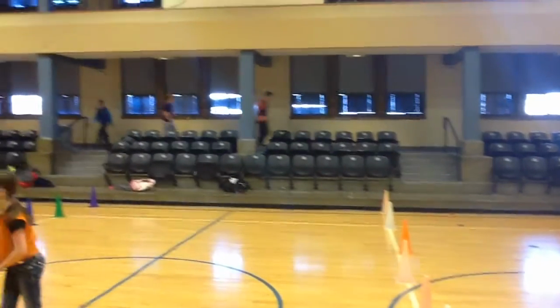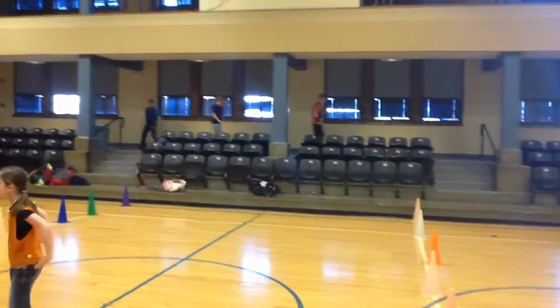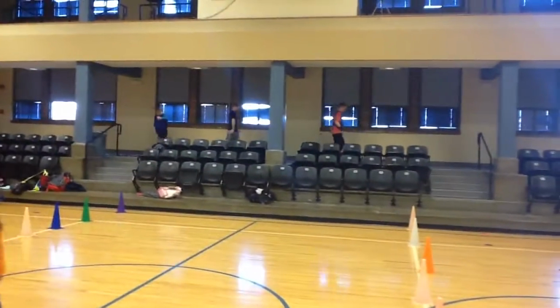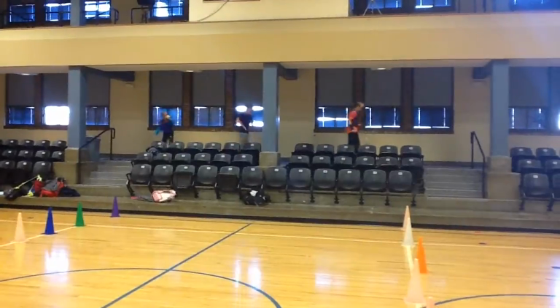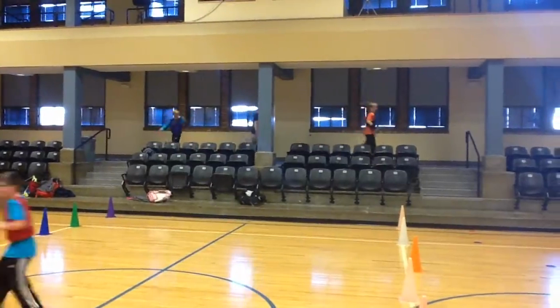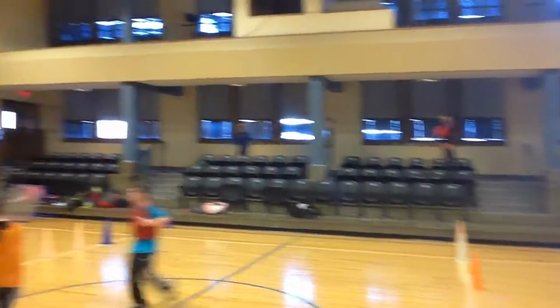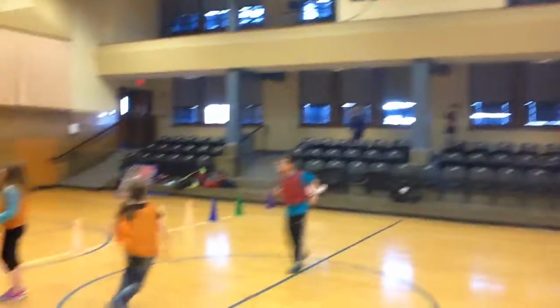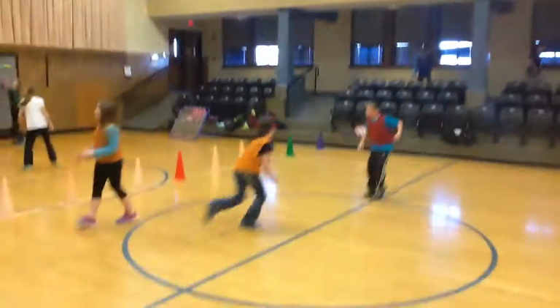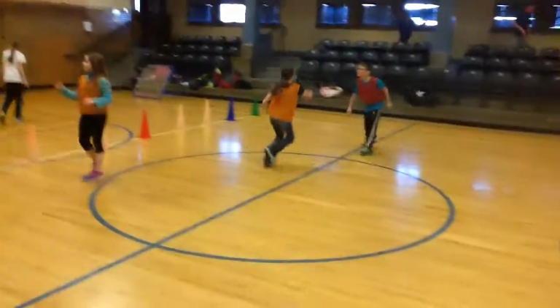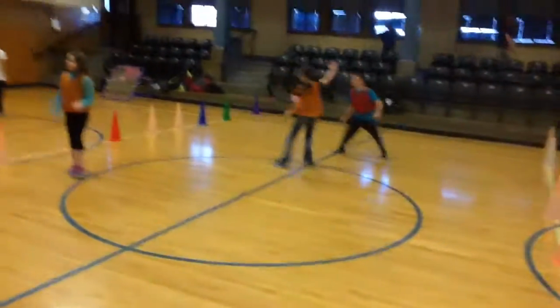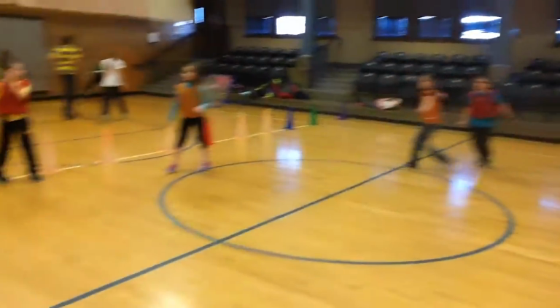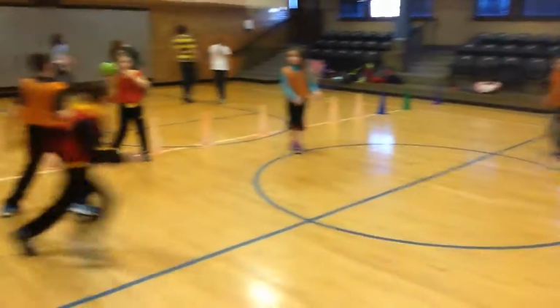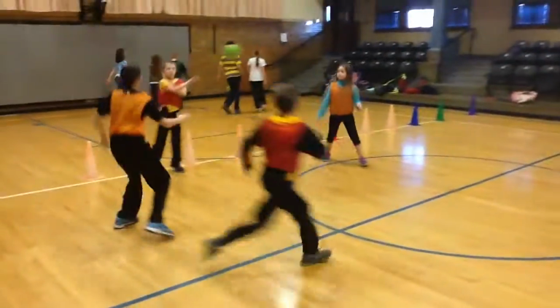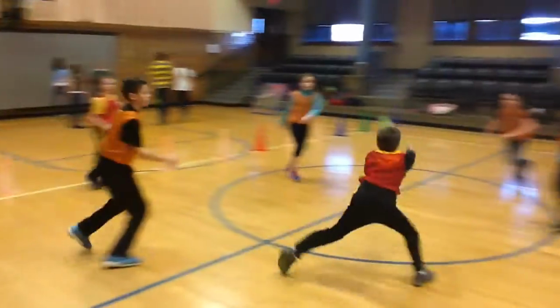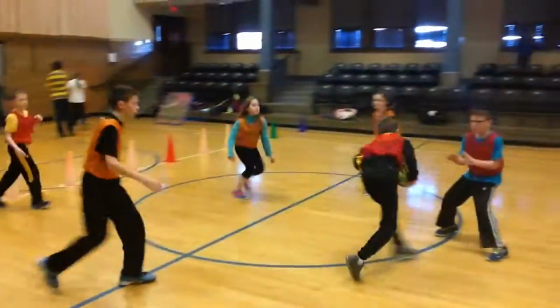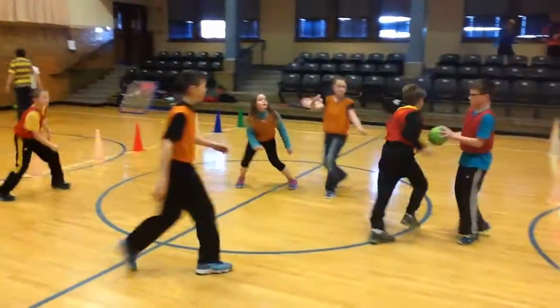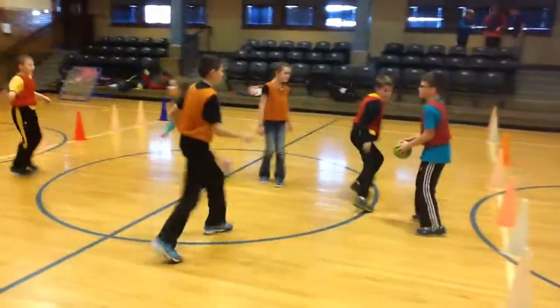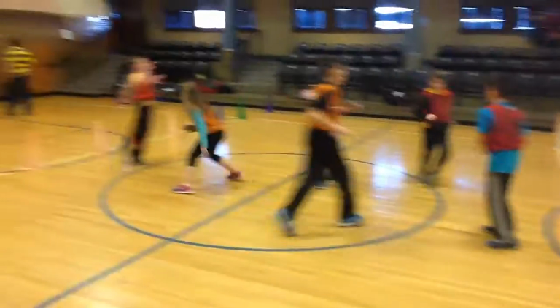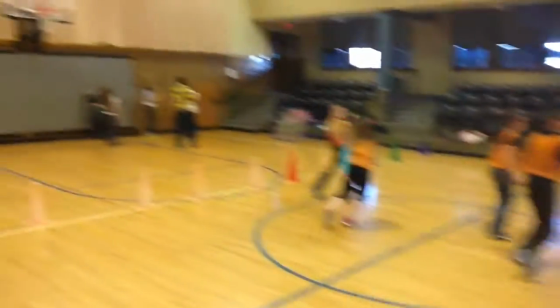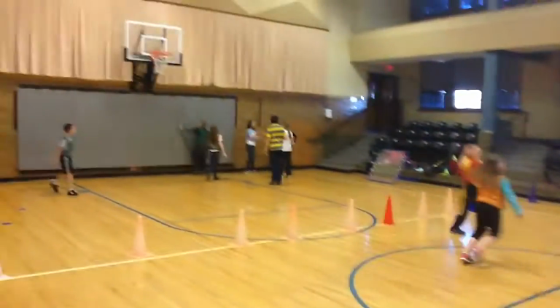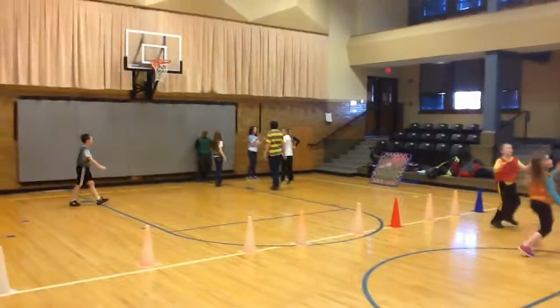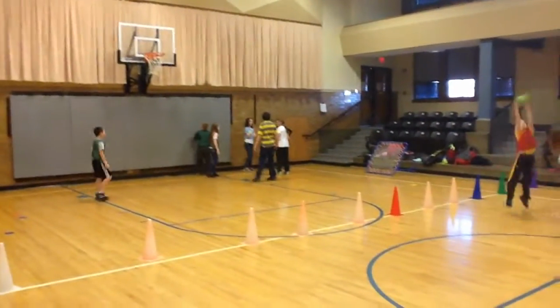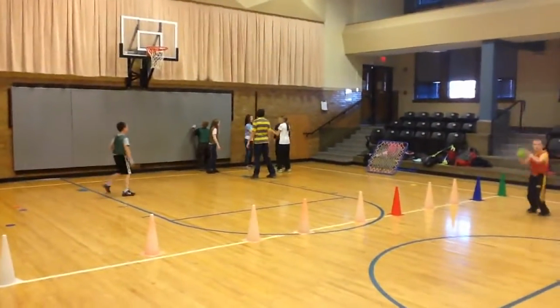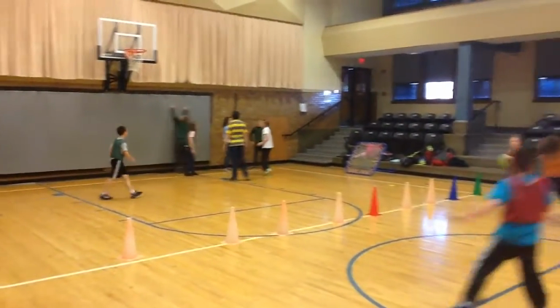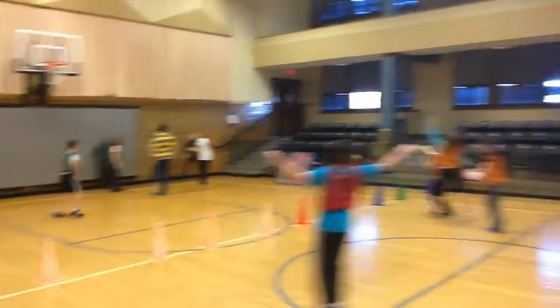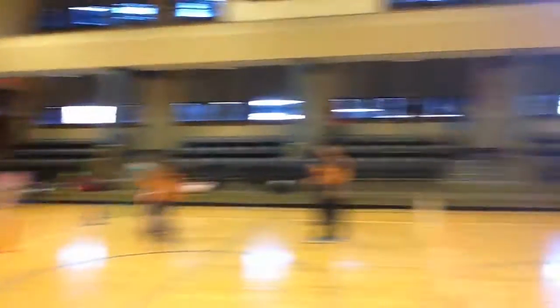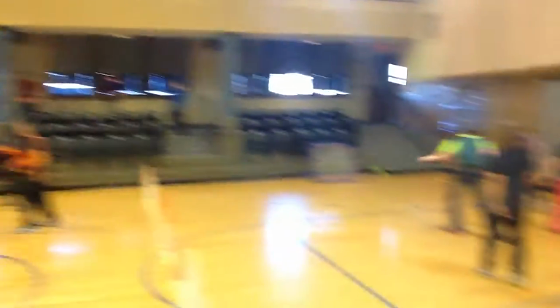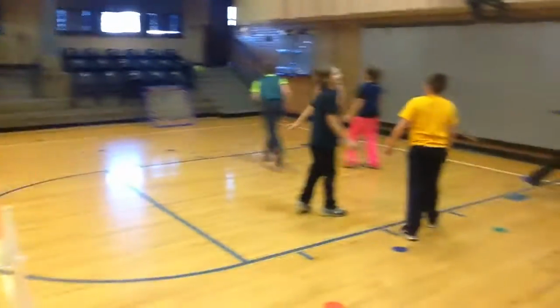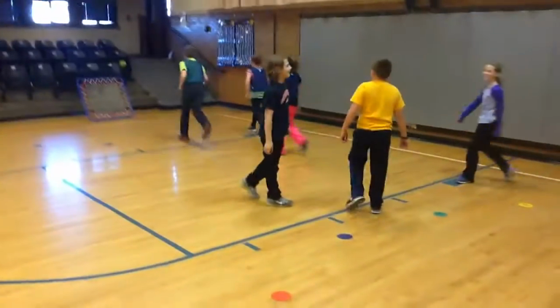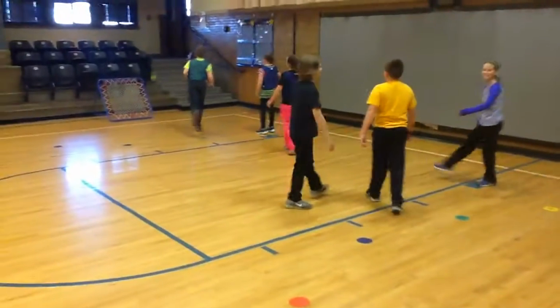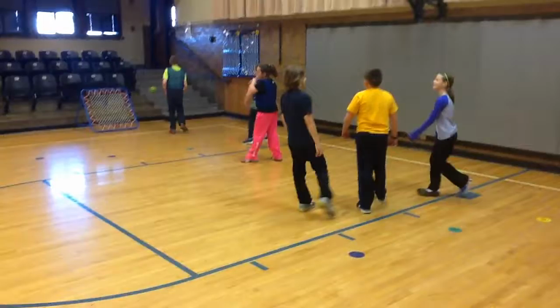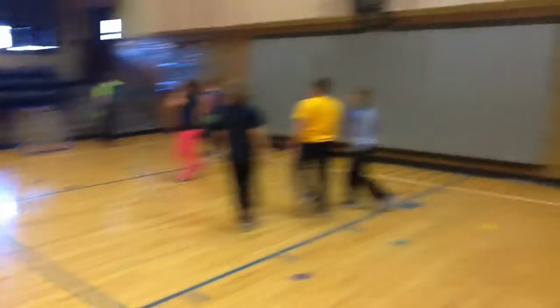We have one group up there on the carpet doing some agility ladder skills. We have a game in the middle with five passes — I shared a video of that earlier. We have a game of juke ball going on over there, and another game of juke ball going on over here.